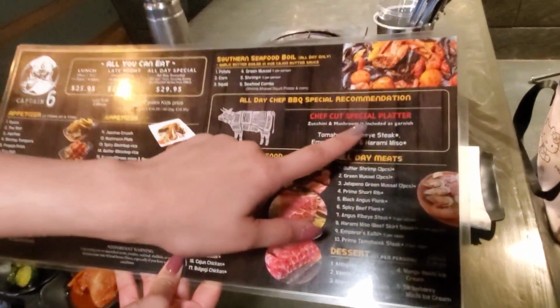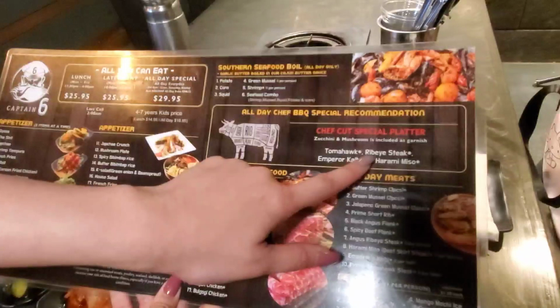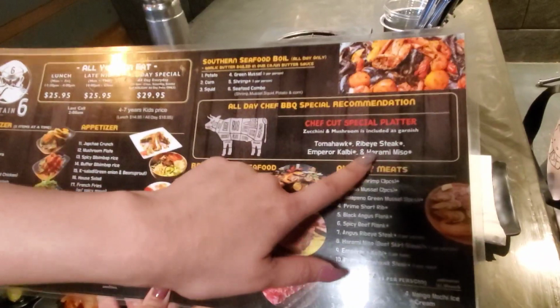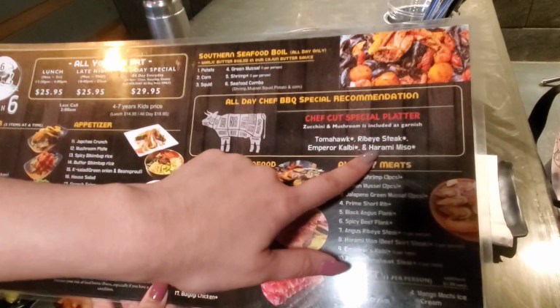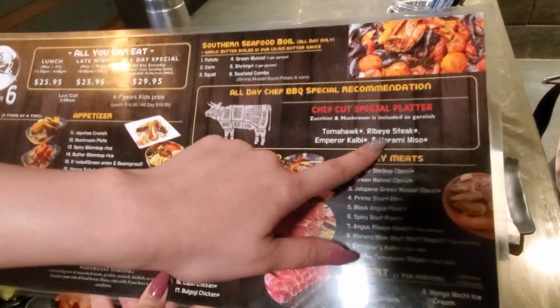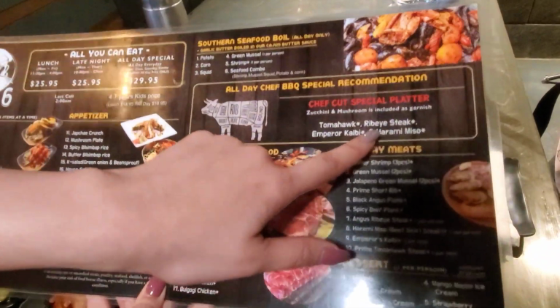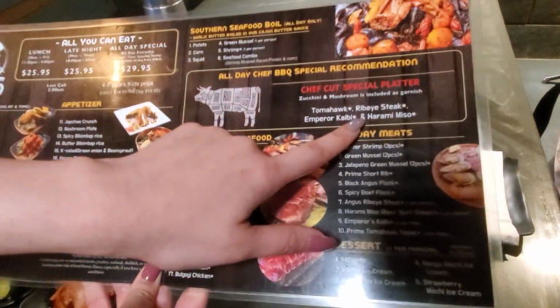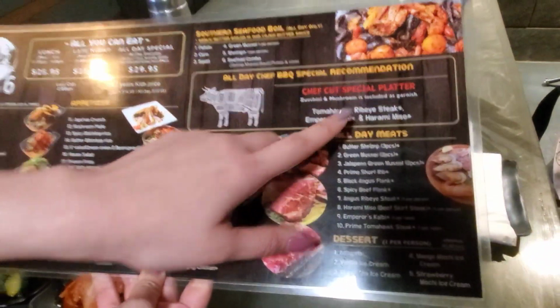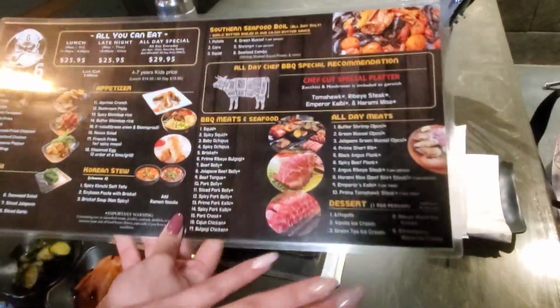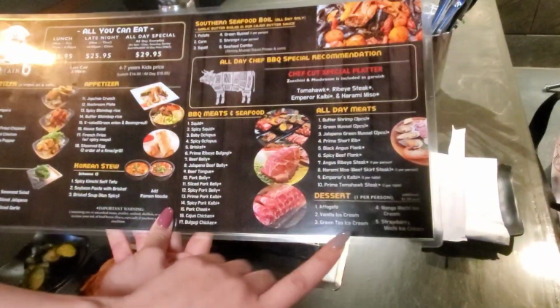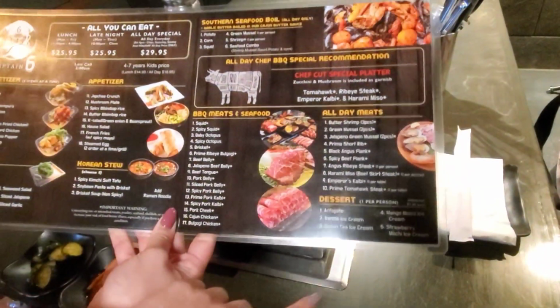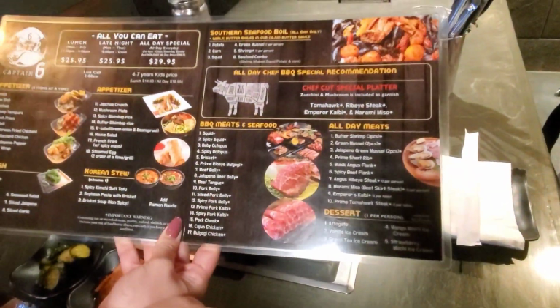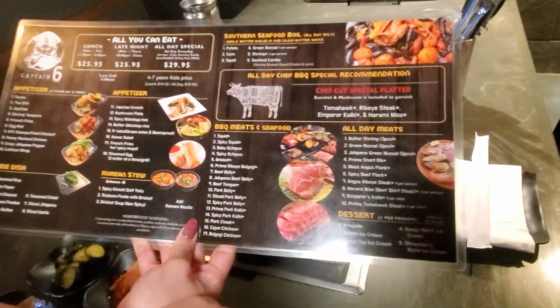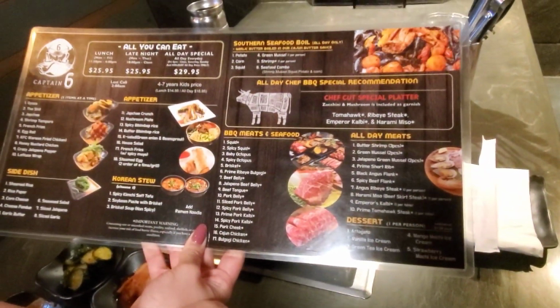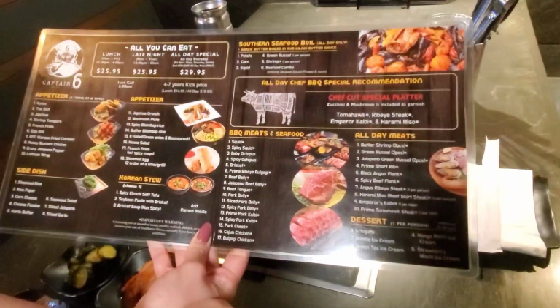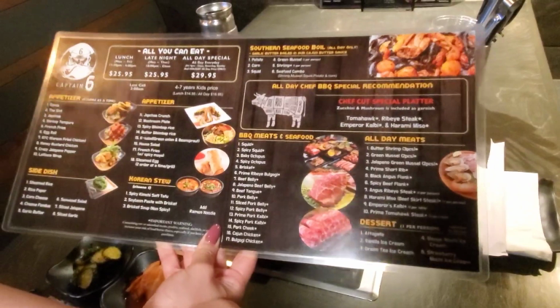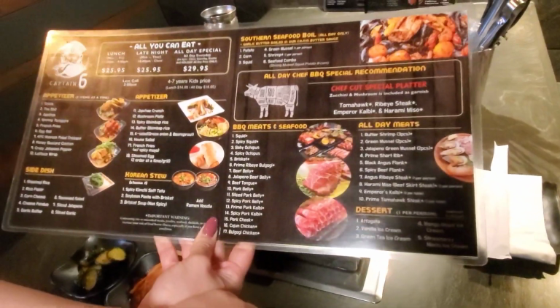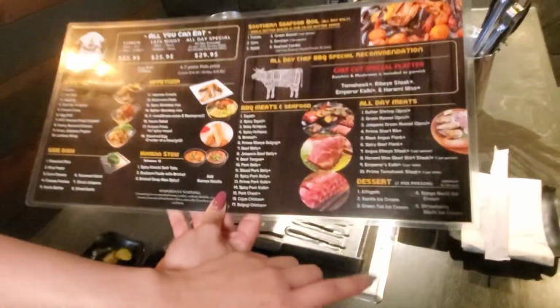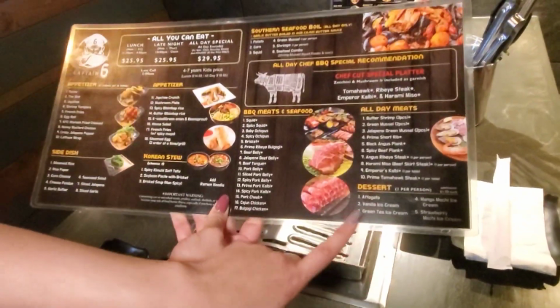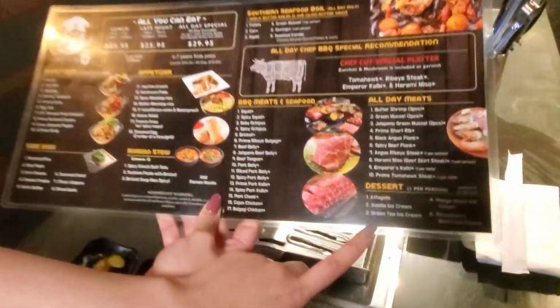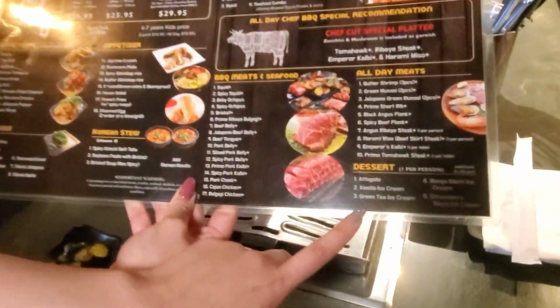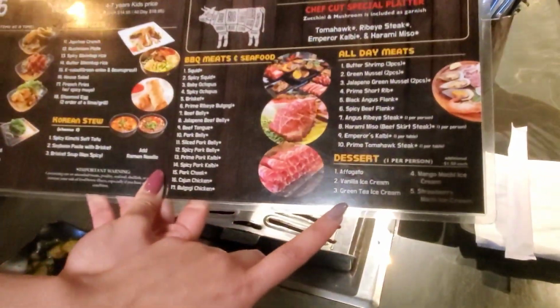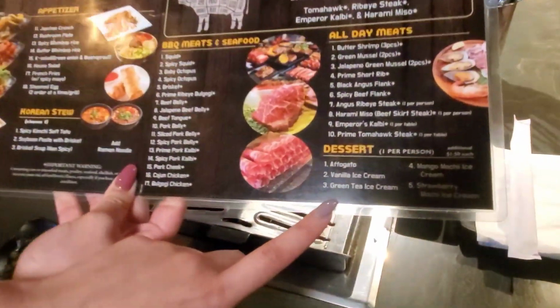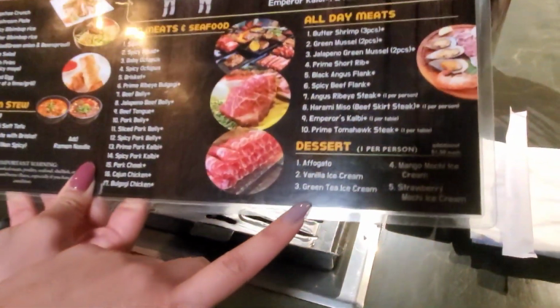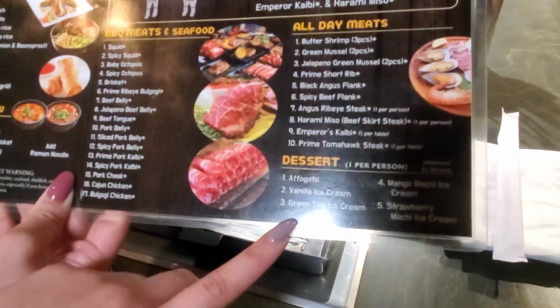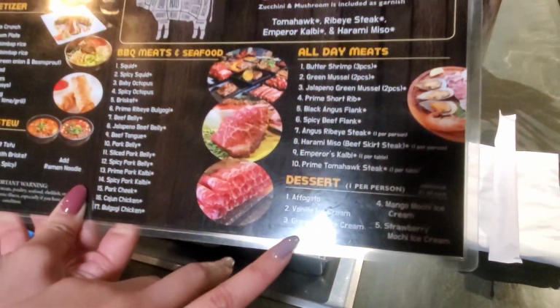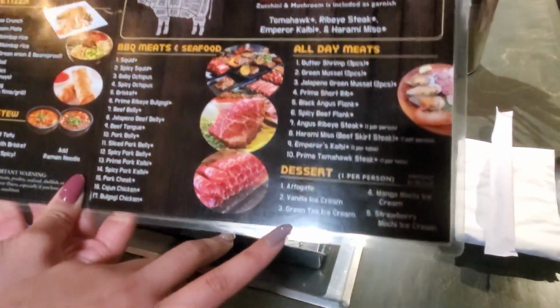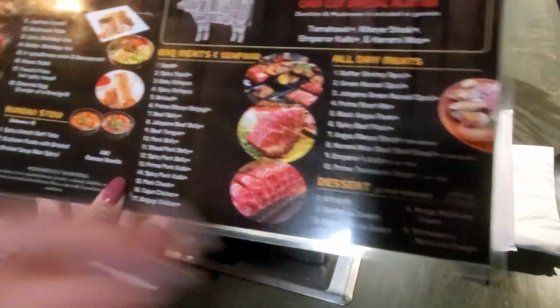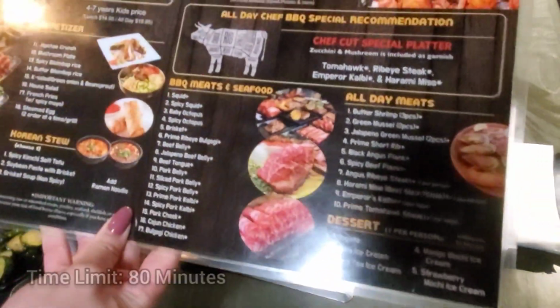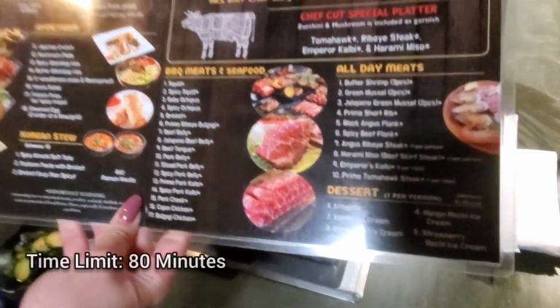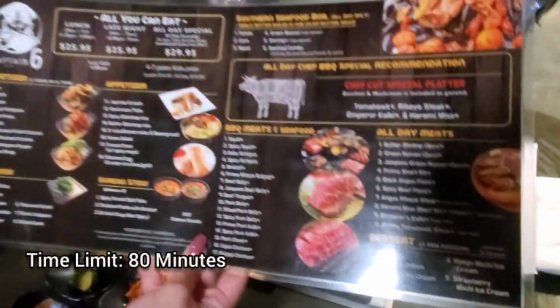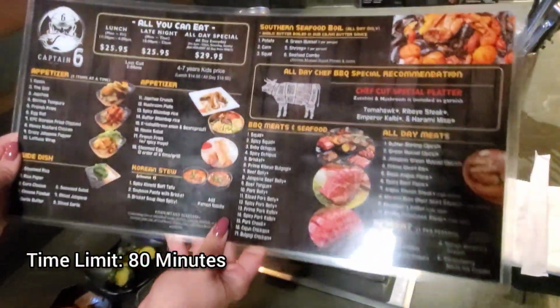The rib eye steak and harami miso is one per person. So those are the only things that you can order once. And the dessert is one per person as well. For the time limit, it's an hour and 20 minutes.